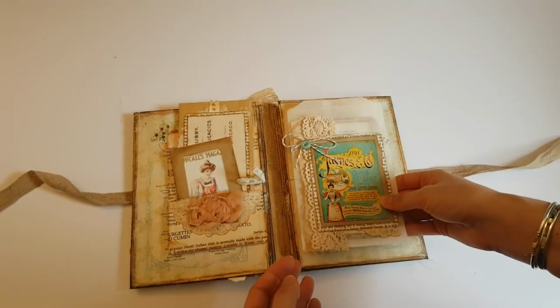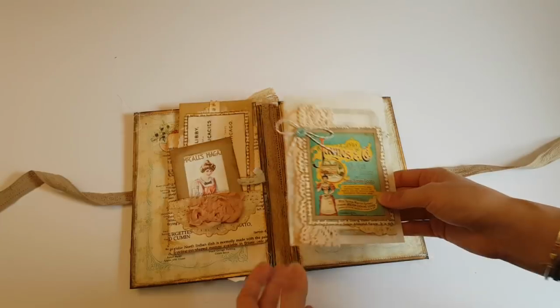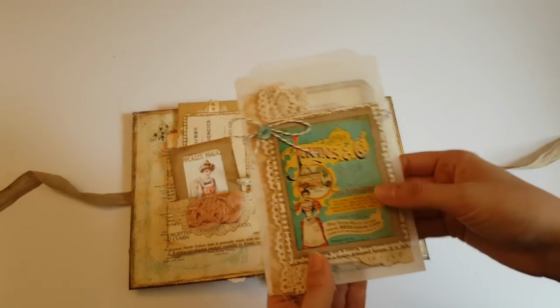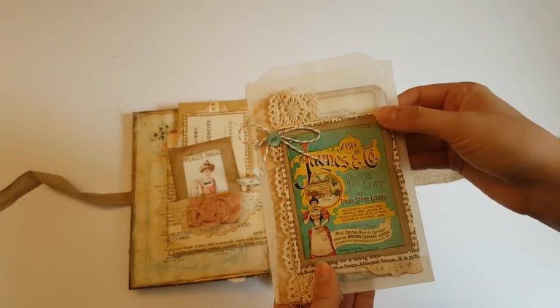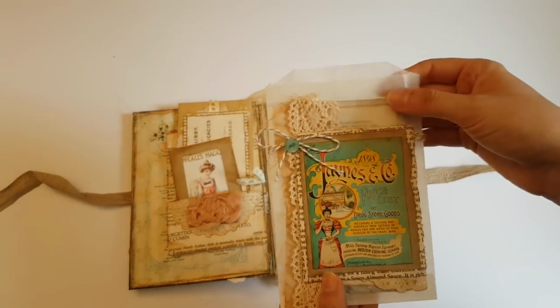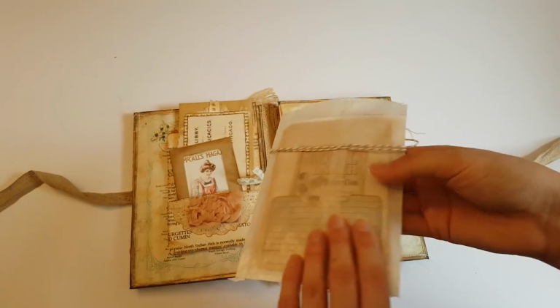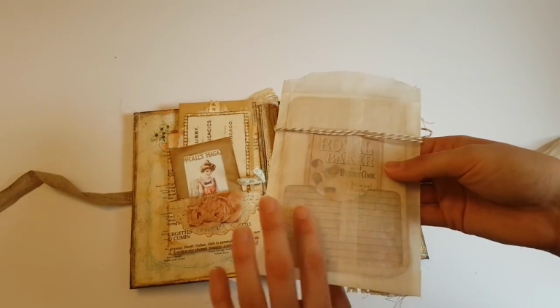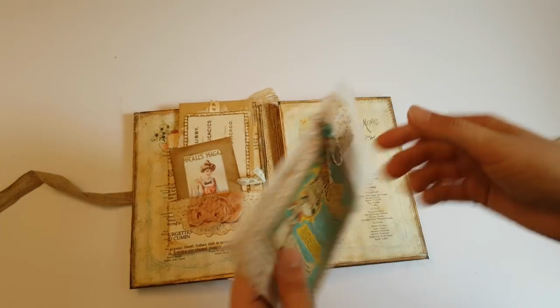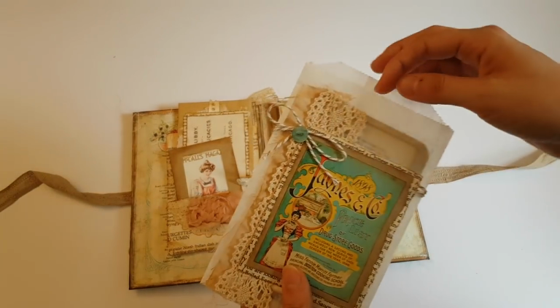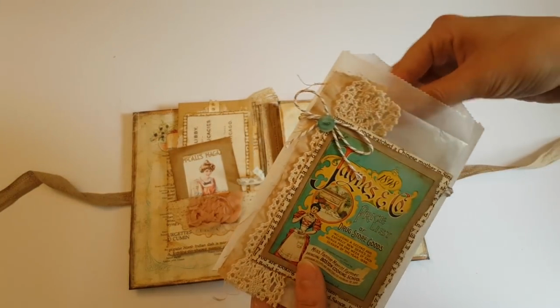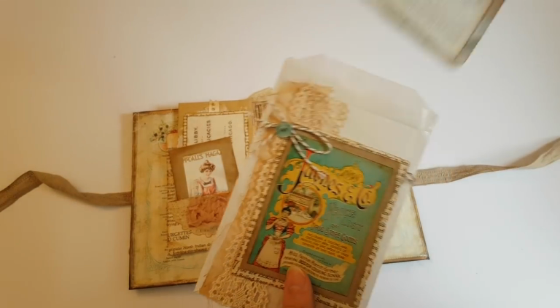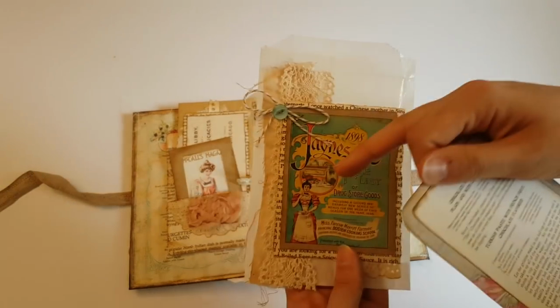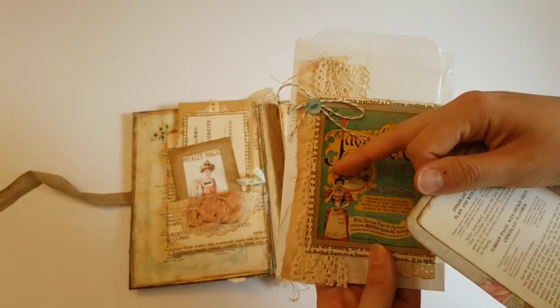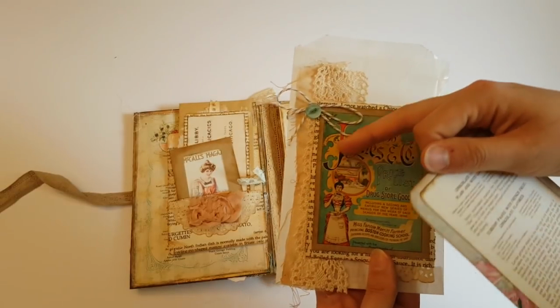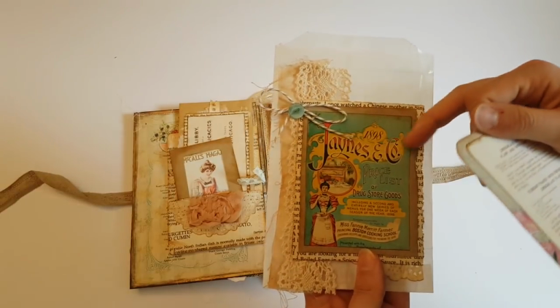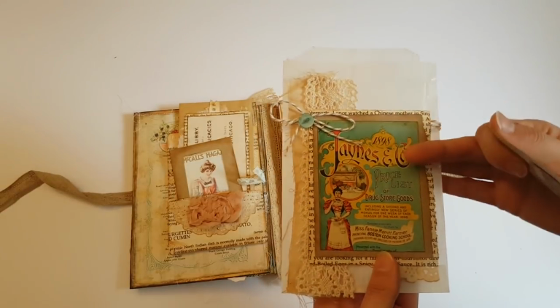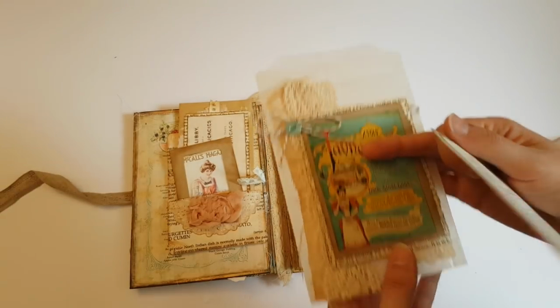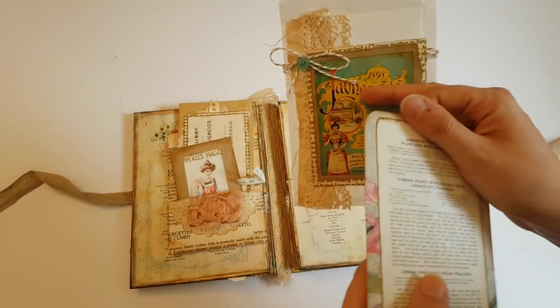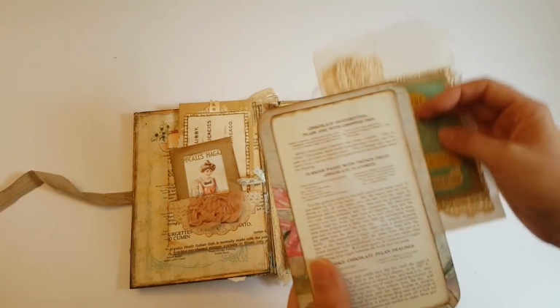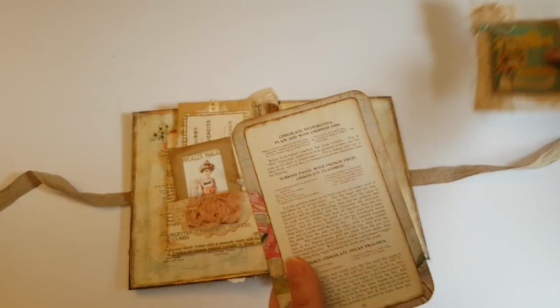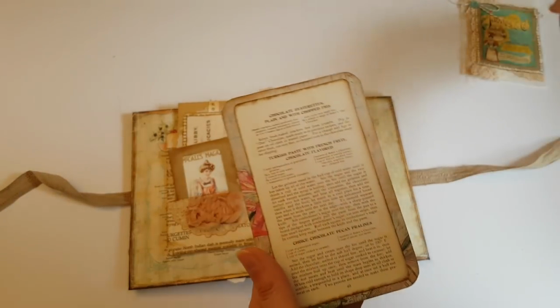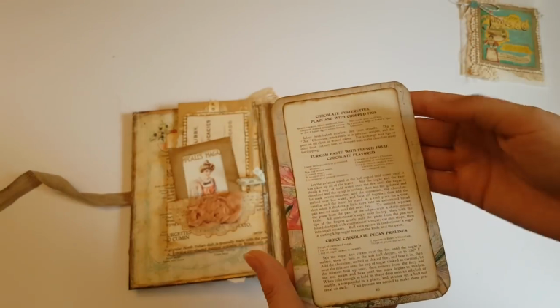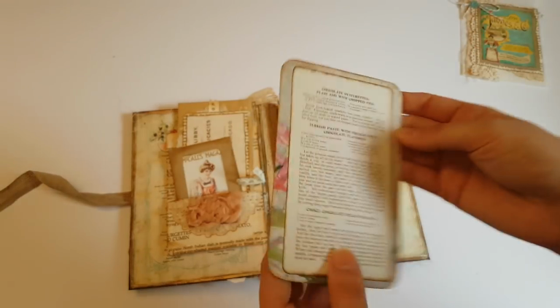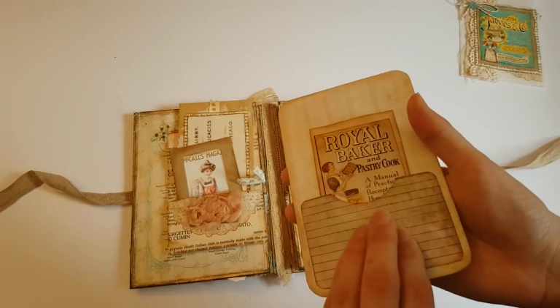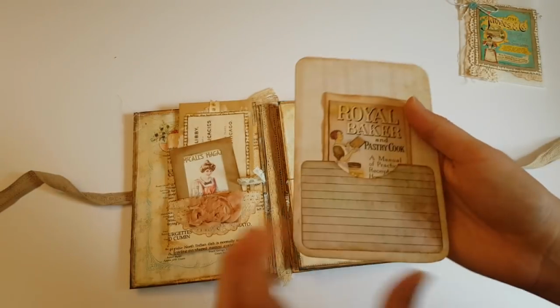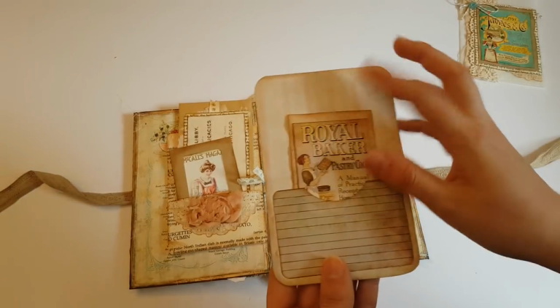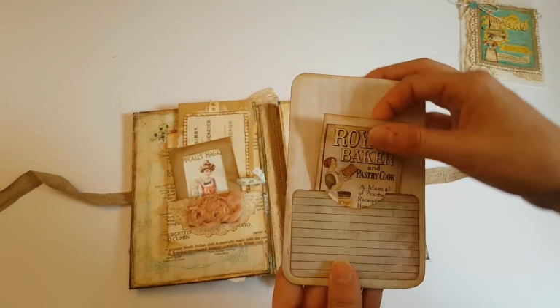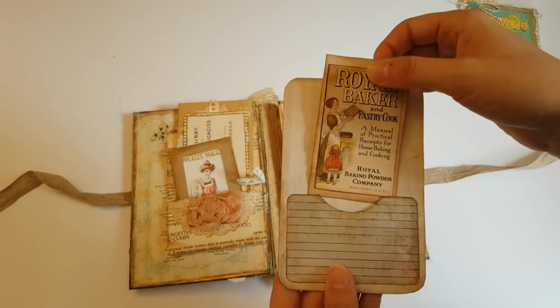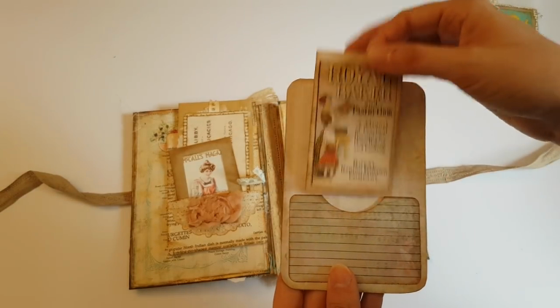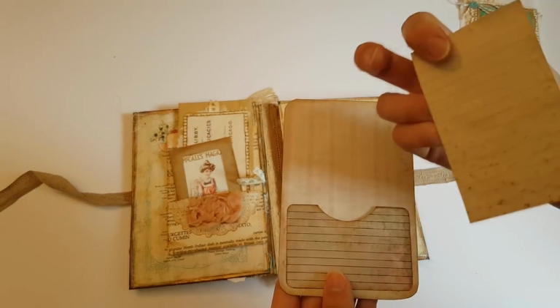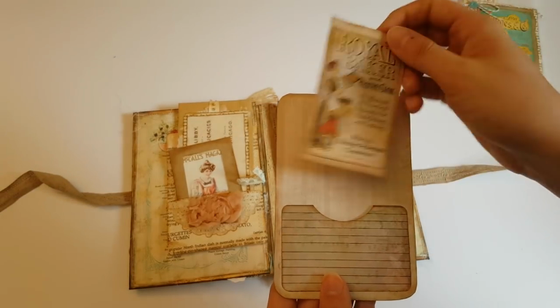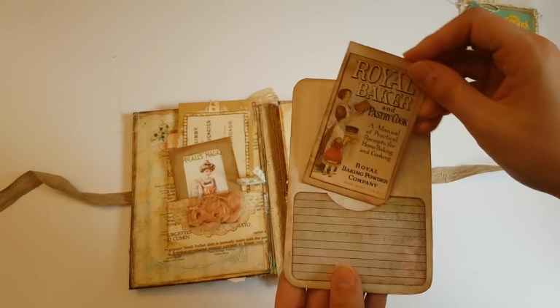On this side I've just added an altered glassine bag — I've just layered up lace and tea-stained fabric, and inside I've just put a journaling card with some of the ephemera and made a little pocket on the back.